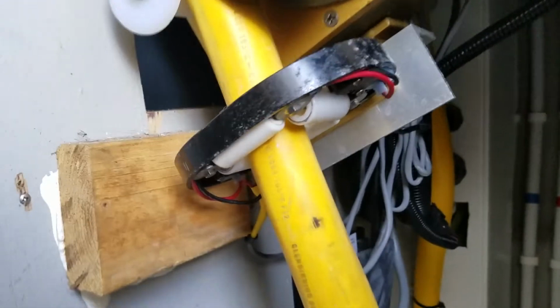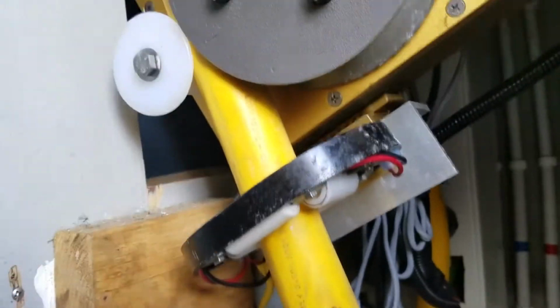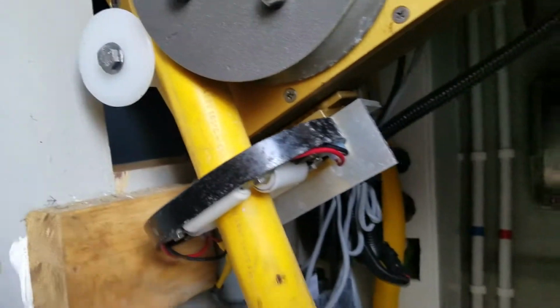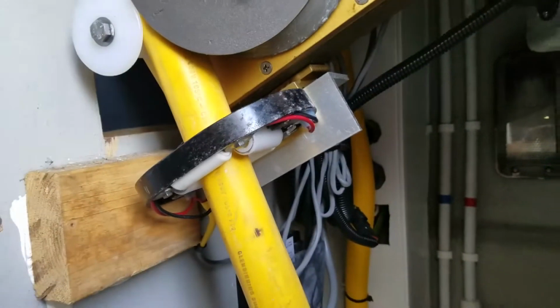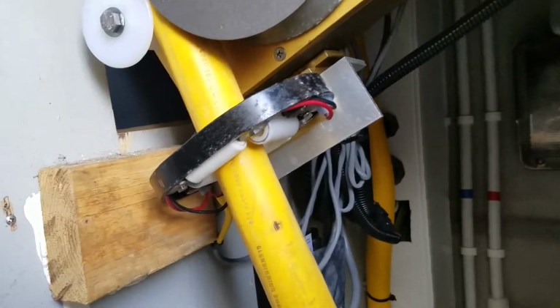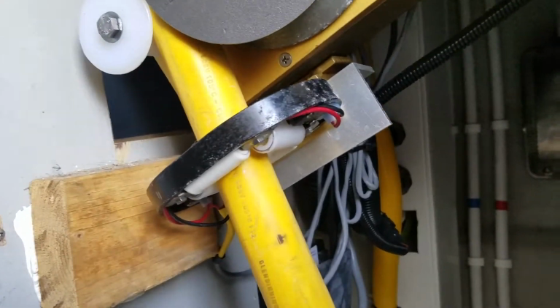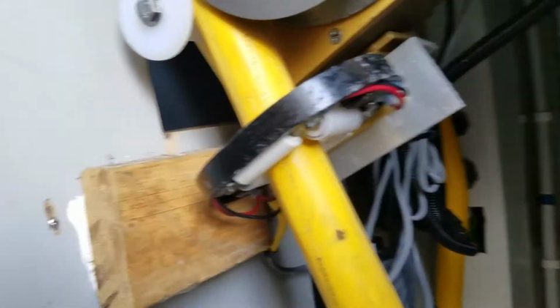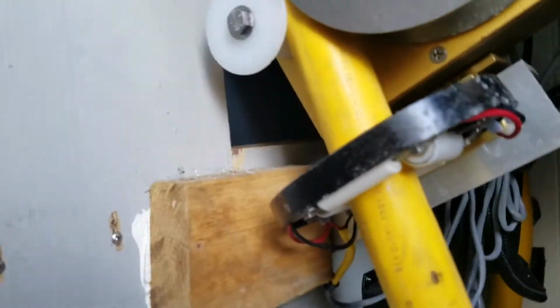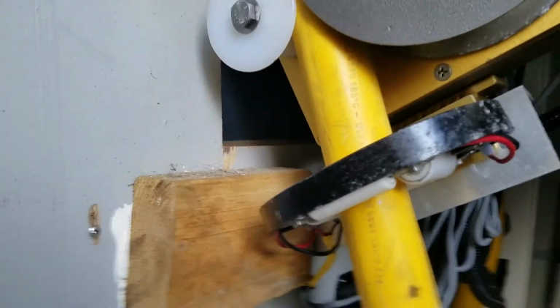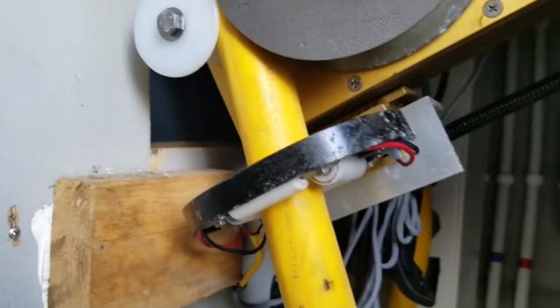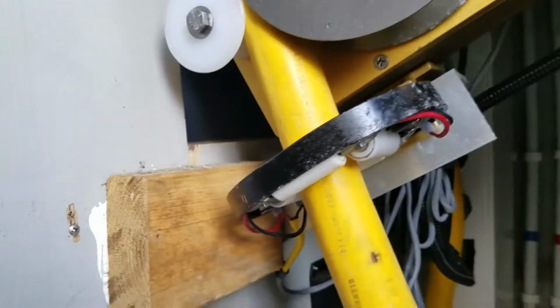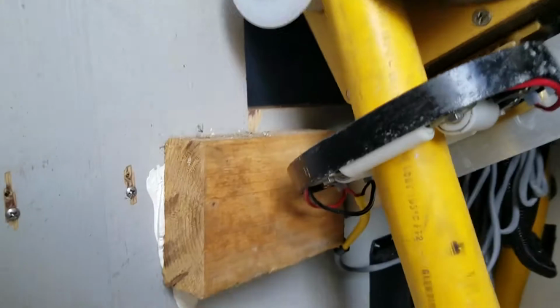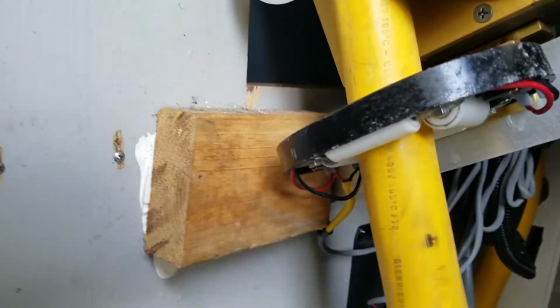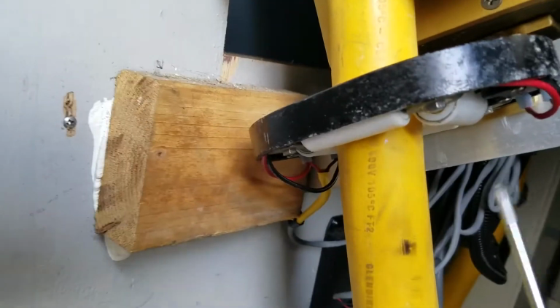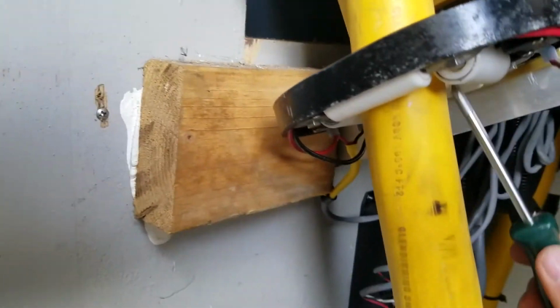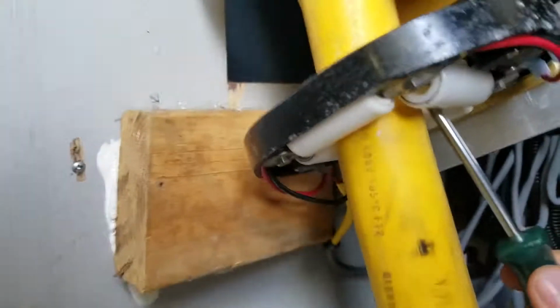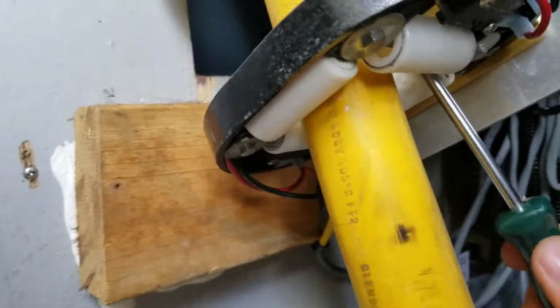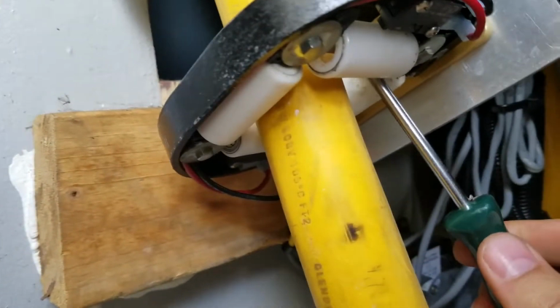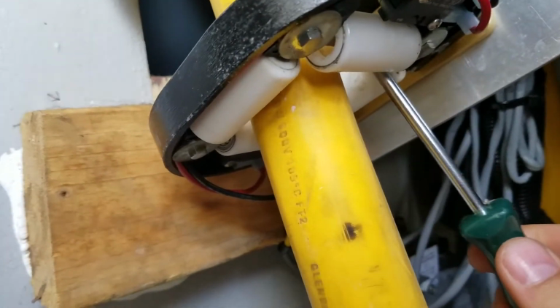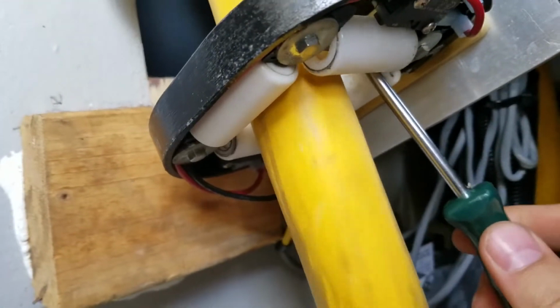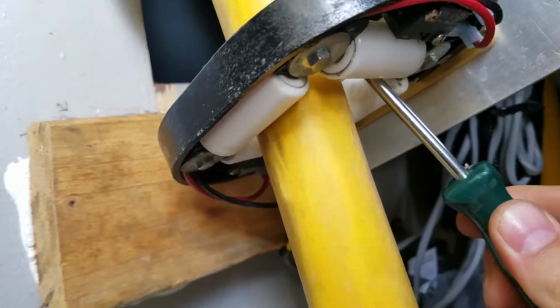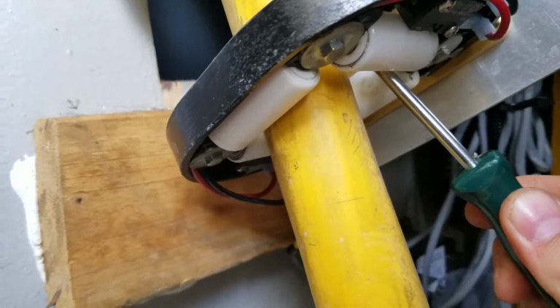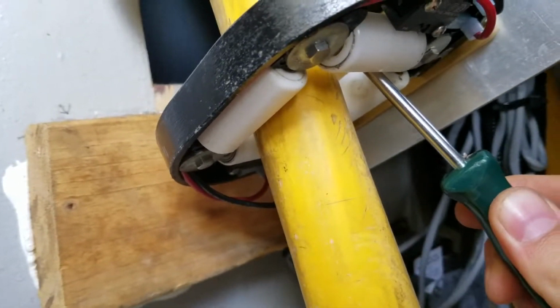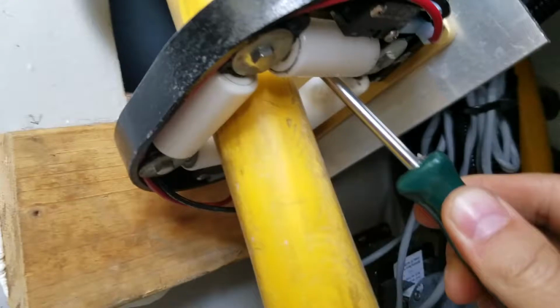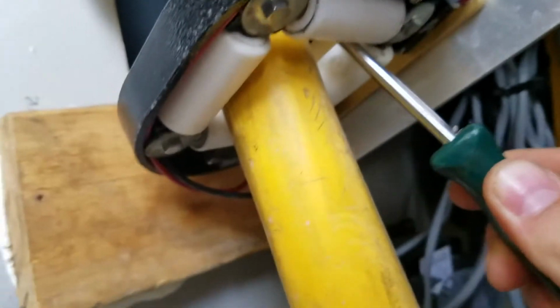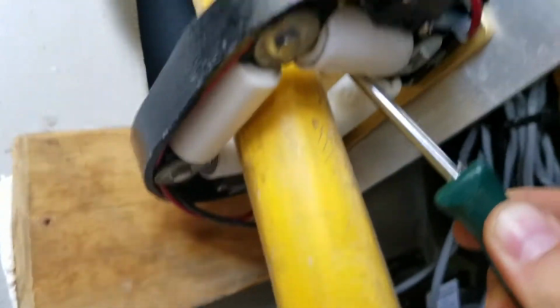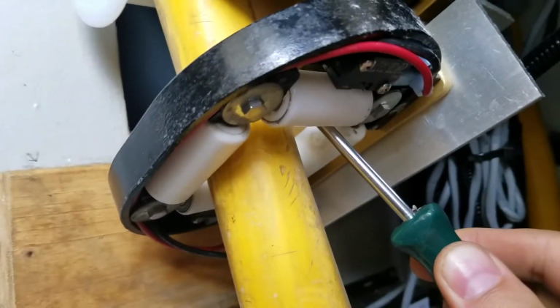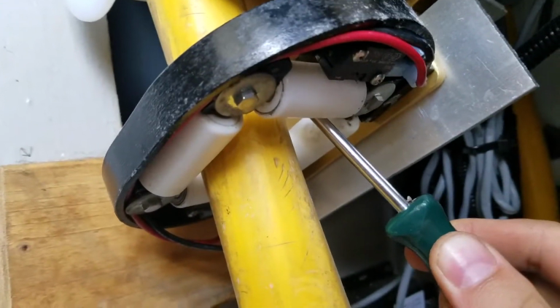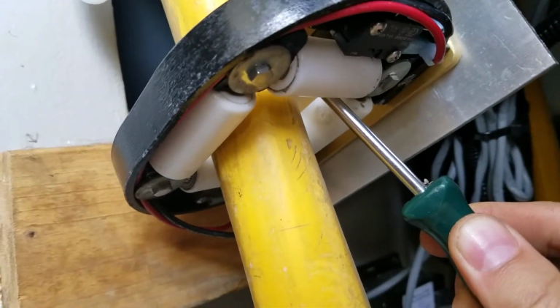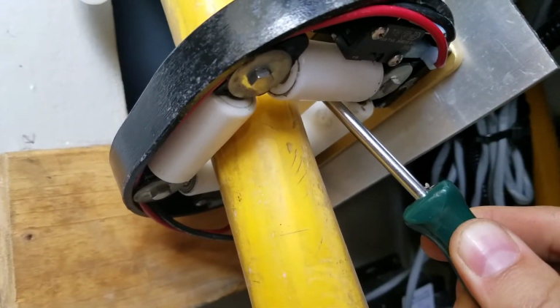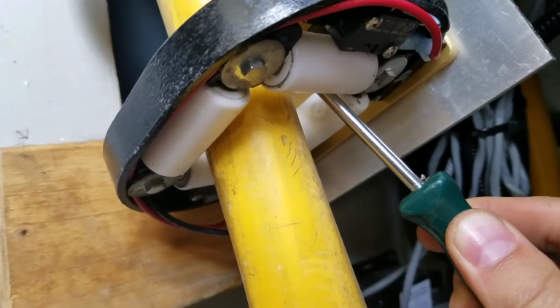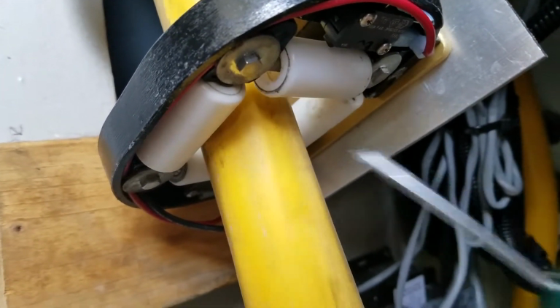We're going to go ahead and run the cable out now, and I'll show you how the interruption works. Right there I have both triggered — I'll release this one and you'll see it'll work.